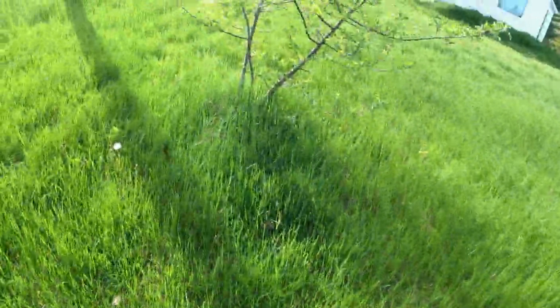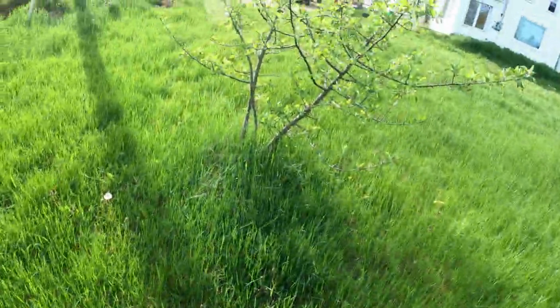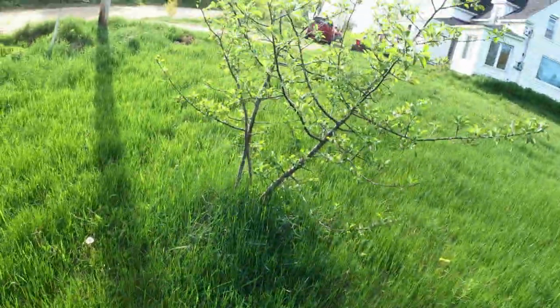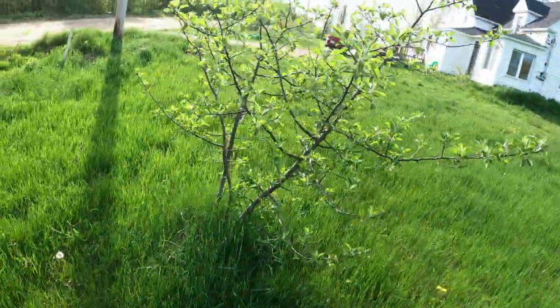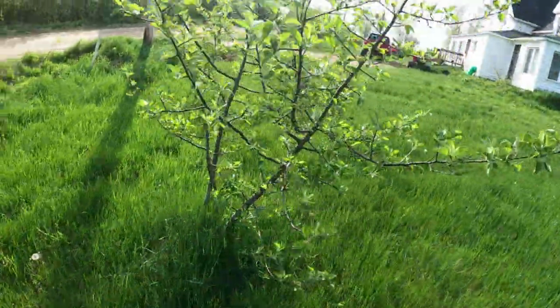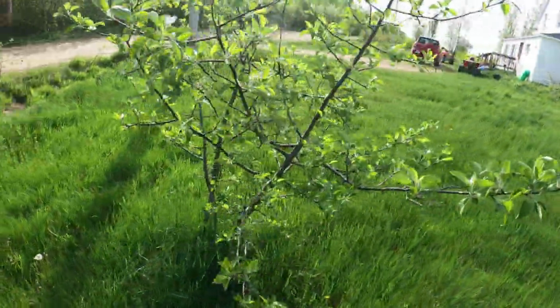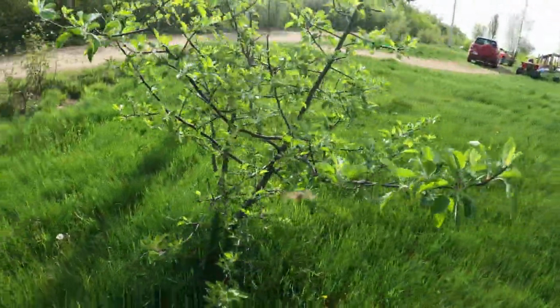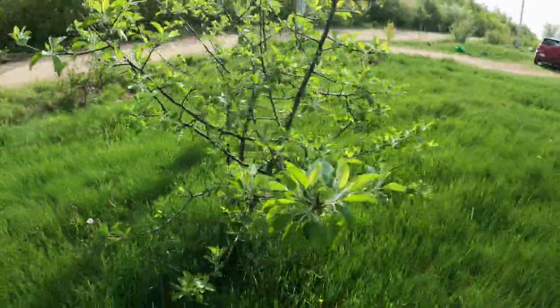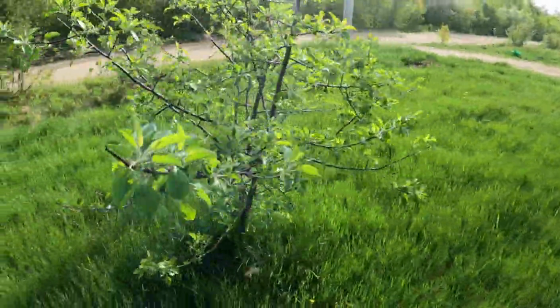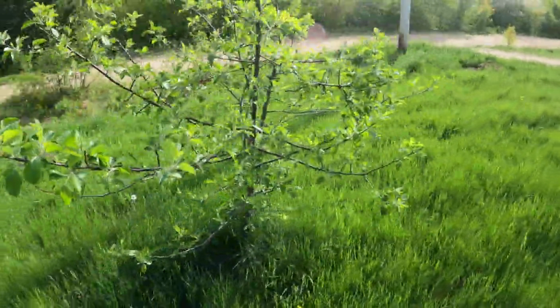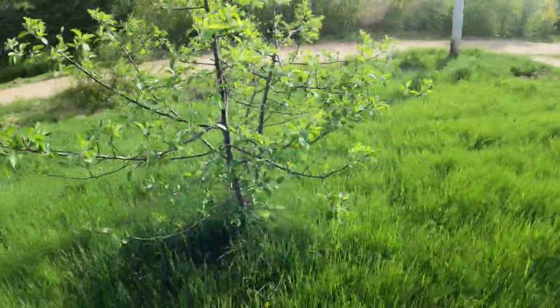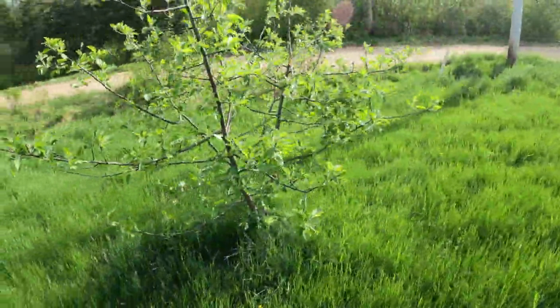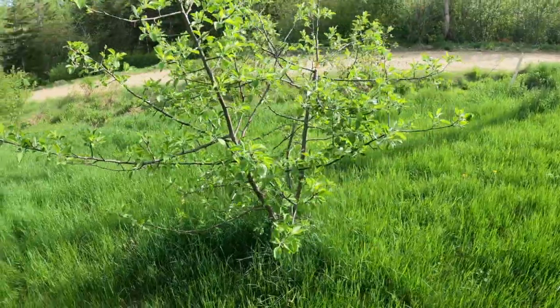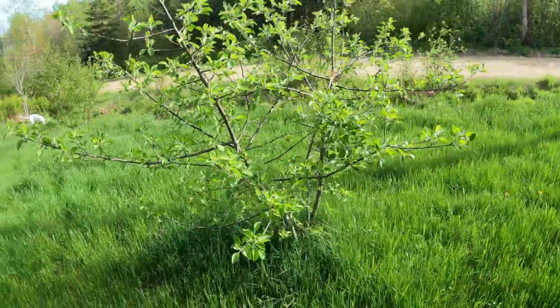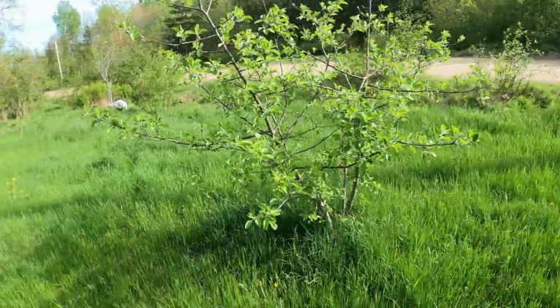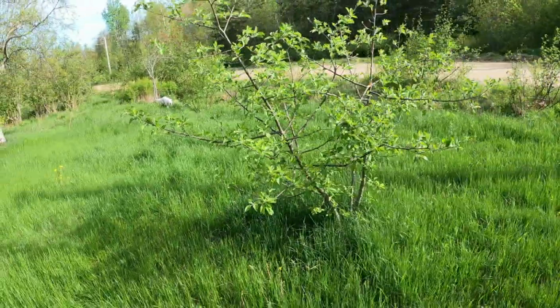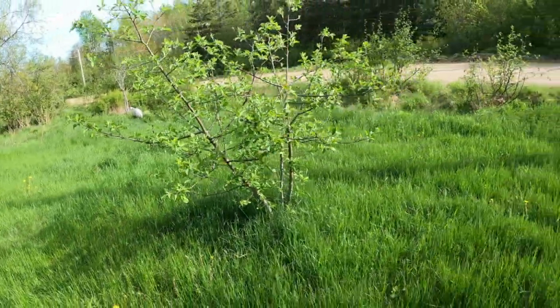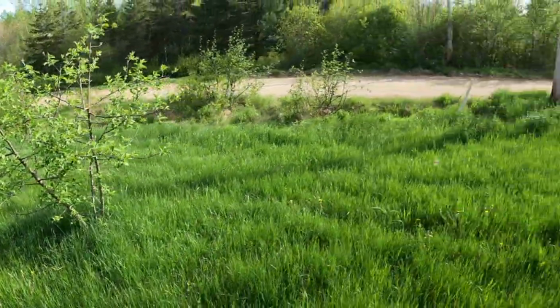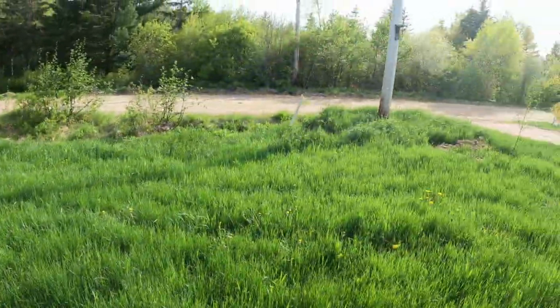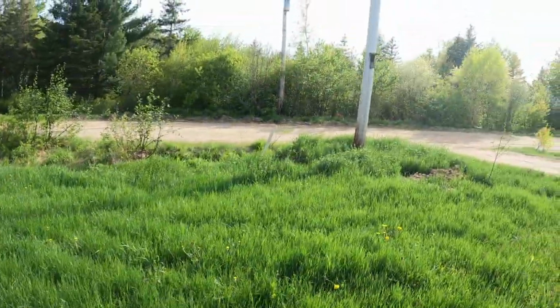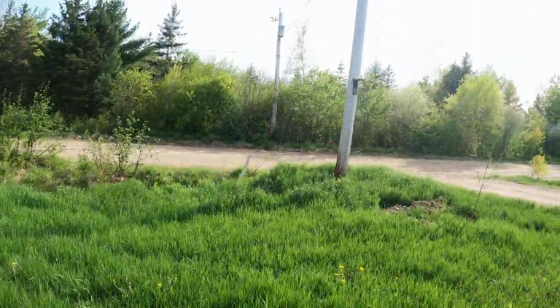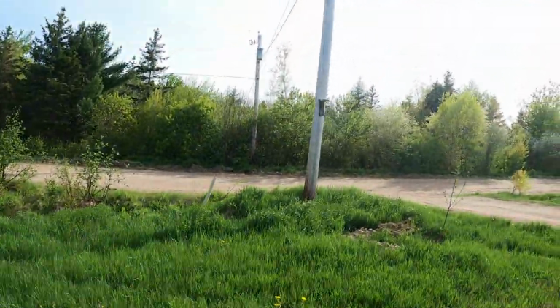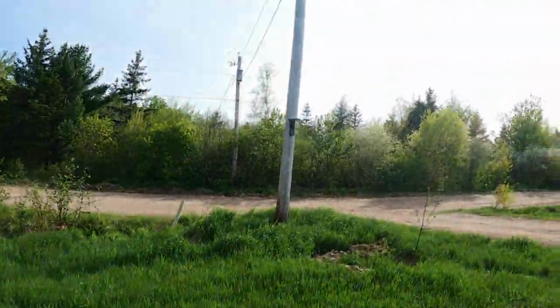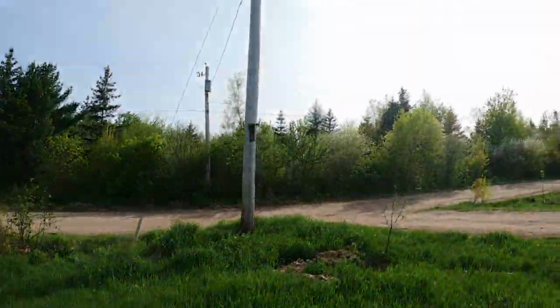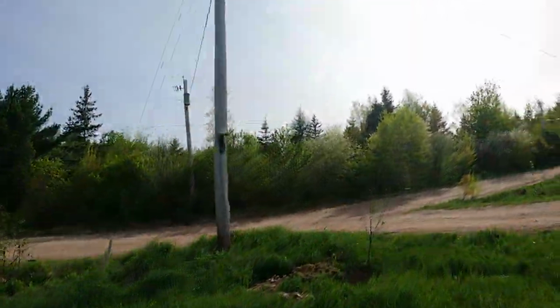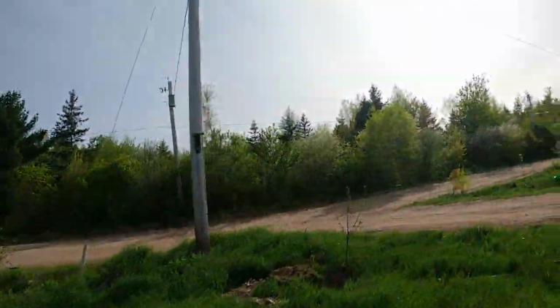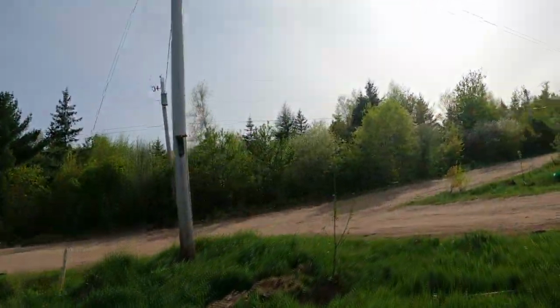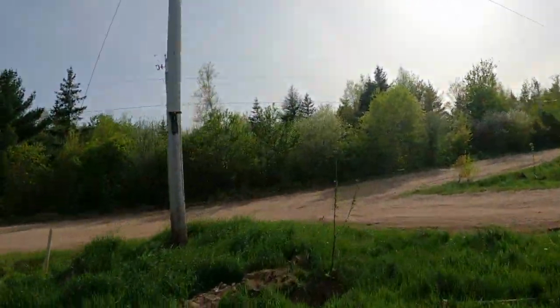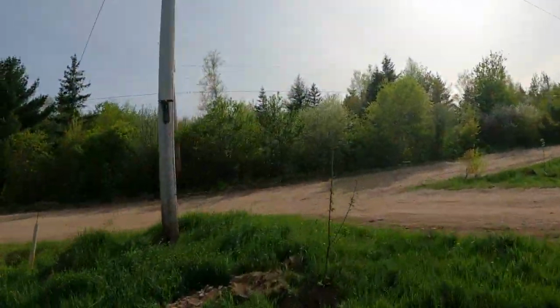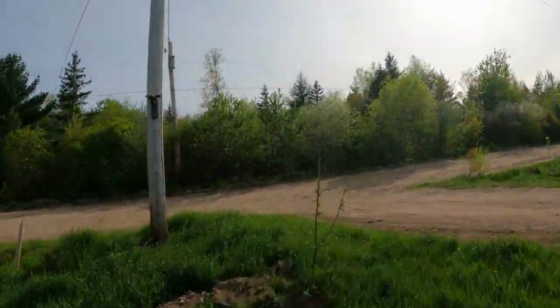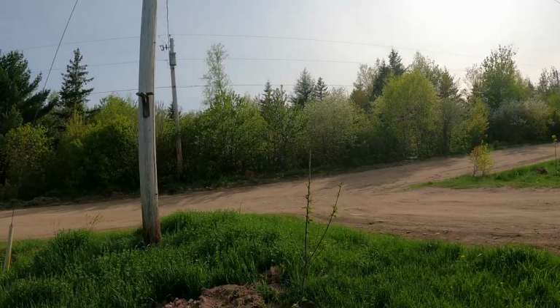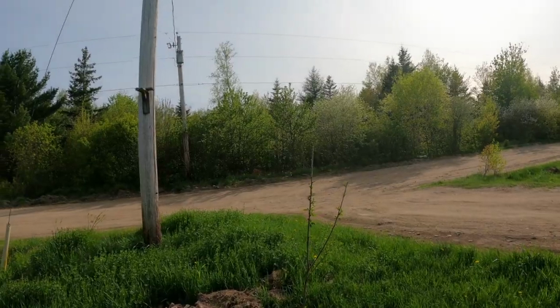This is another apple tree that we dug up from the ditch and planted in the yard. And this is a cherry tree.